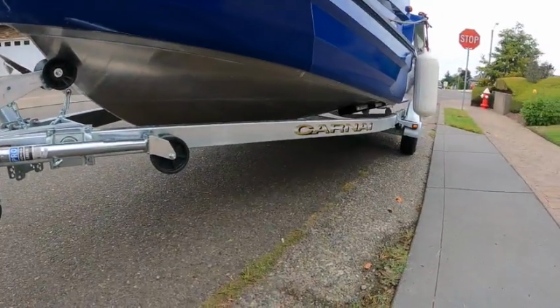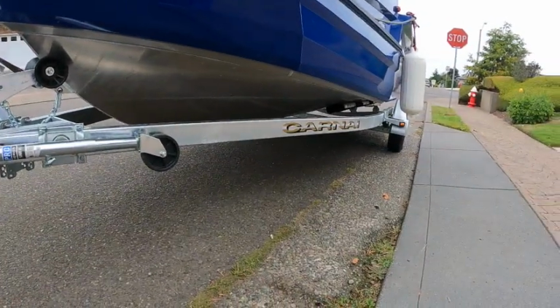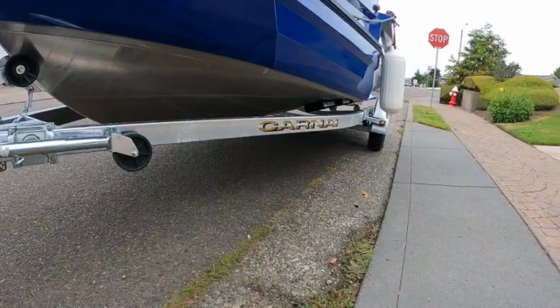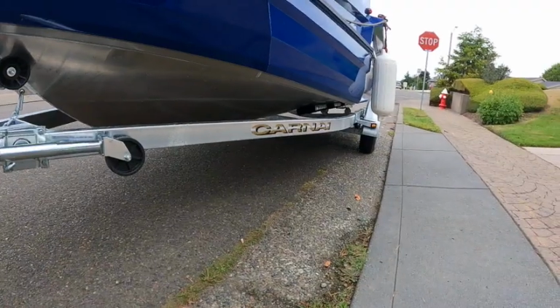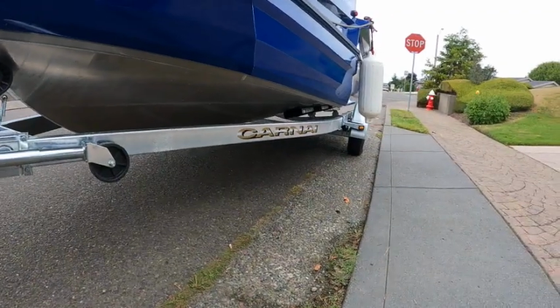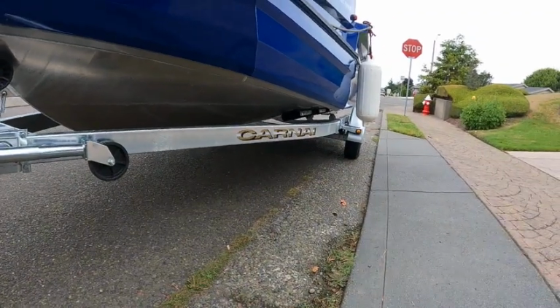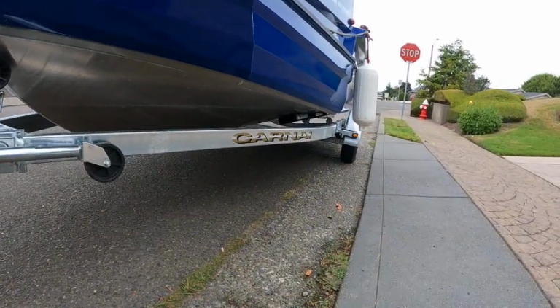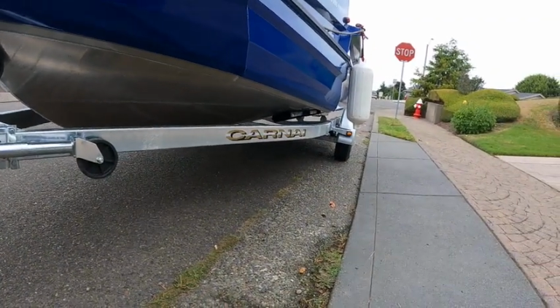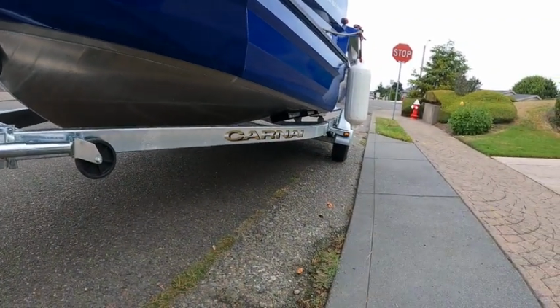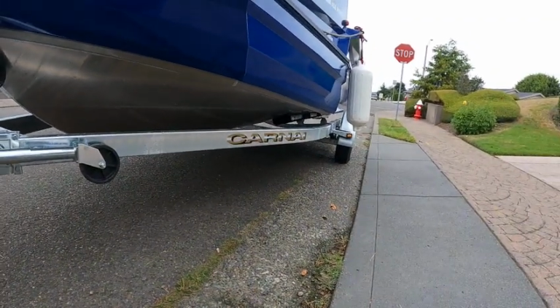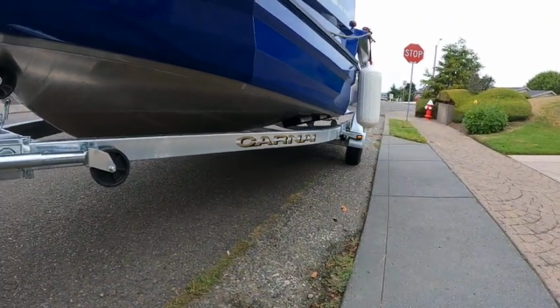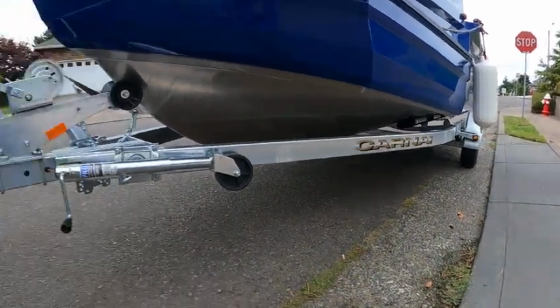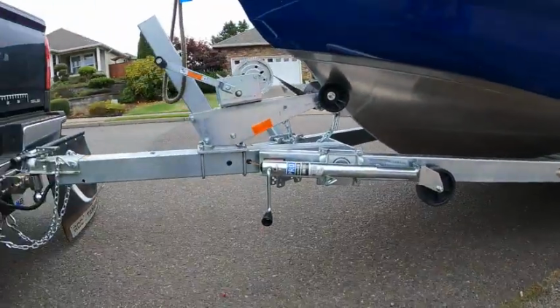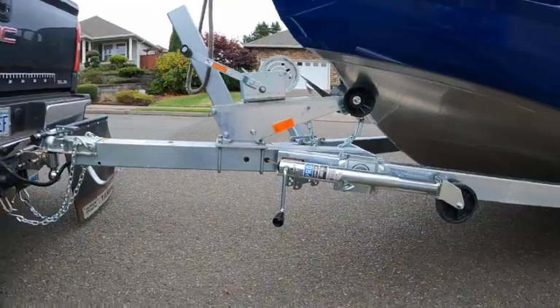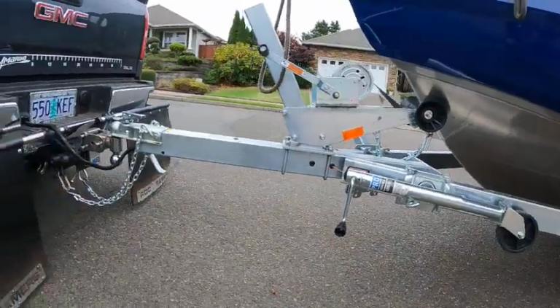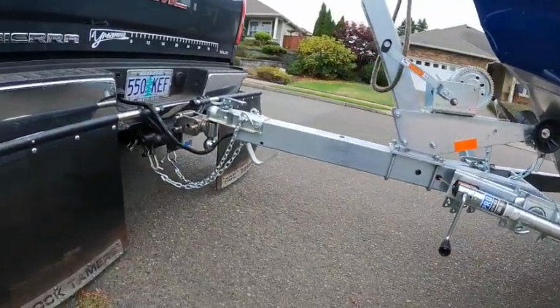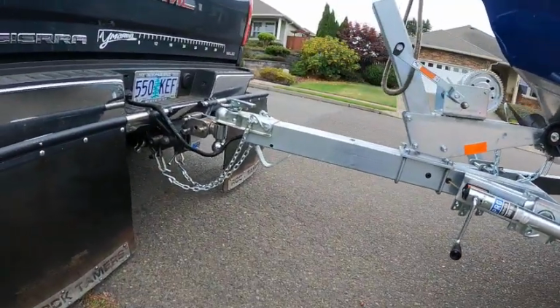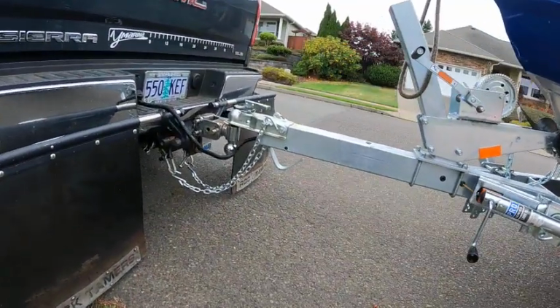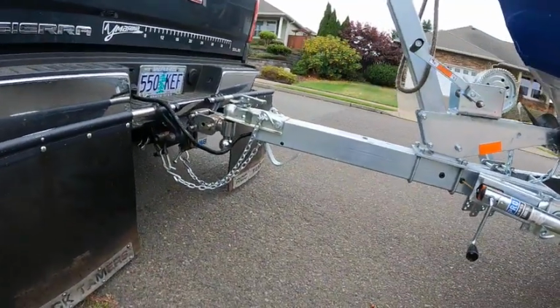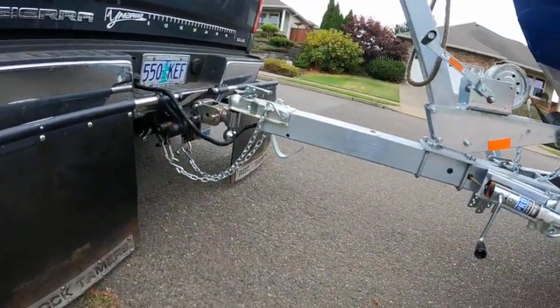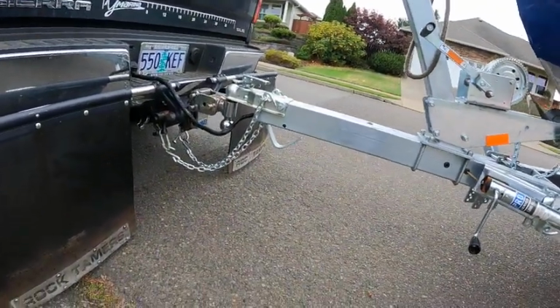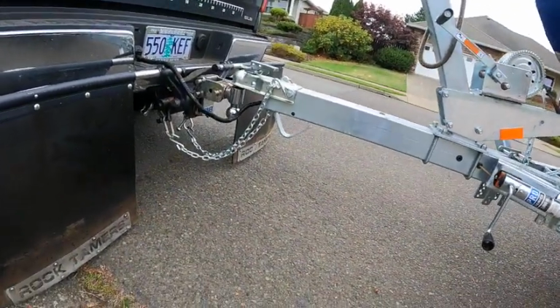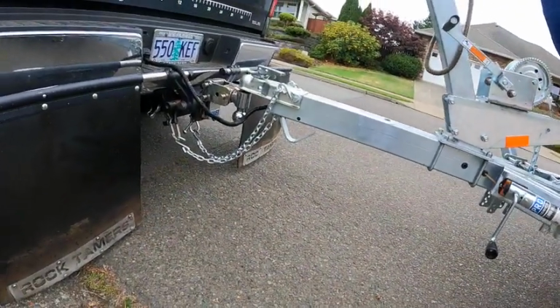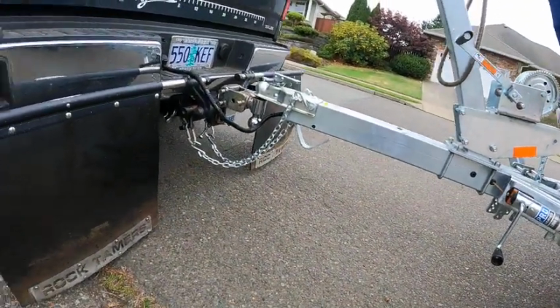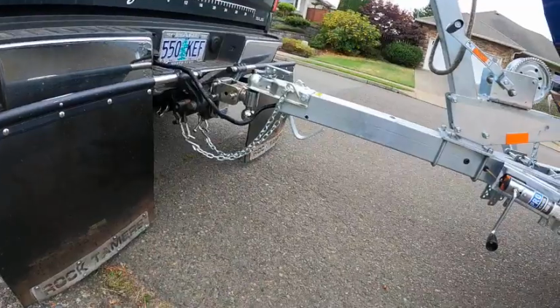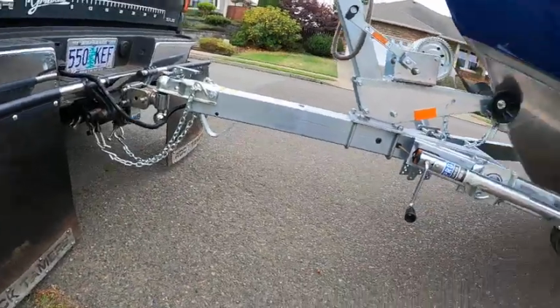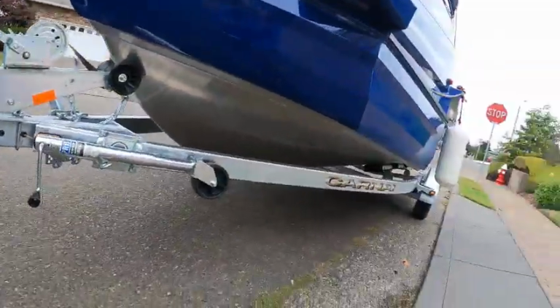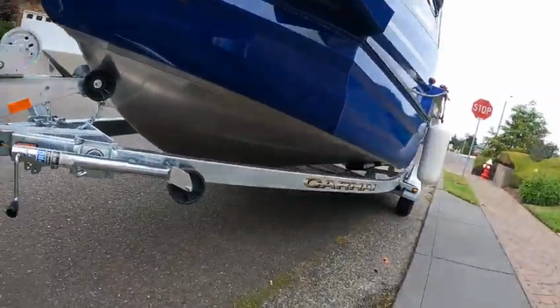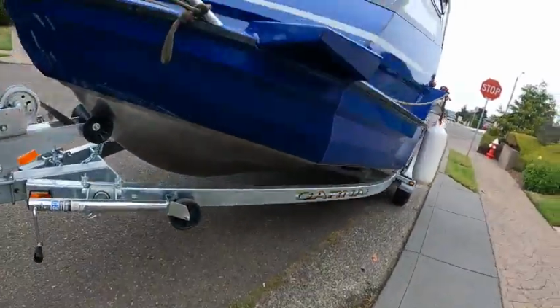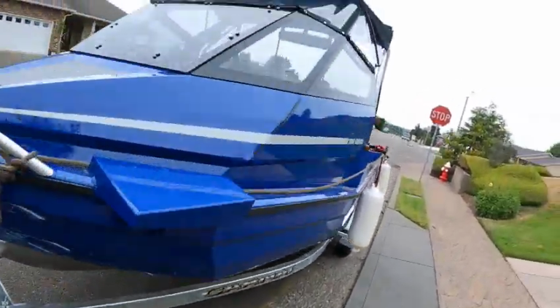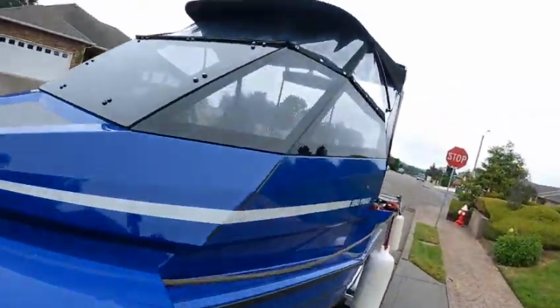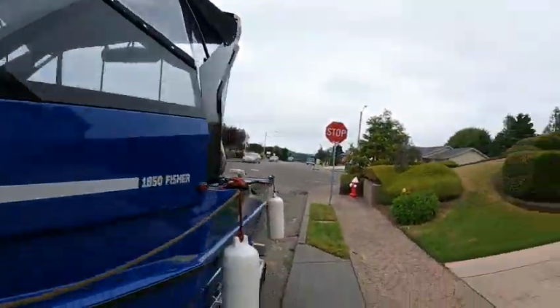Carriage double-dip galvanized trailer. Two two-by-six bunks with slicks, two-inch ball, safety chains, flat four on the trailer wiring. That window pops up.